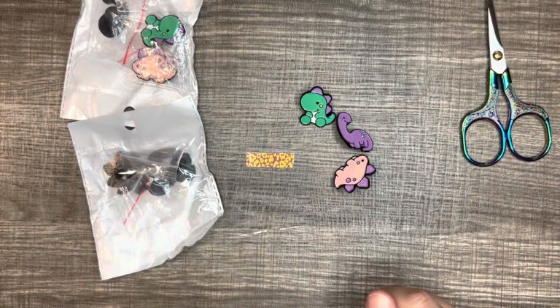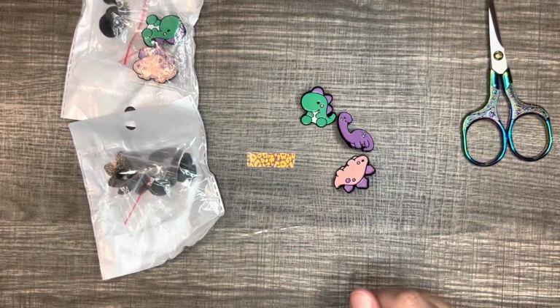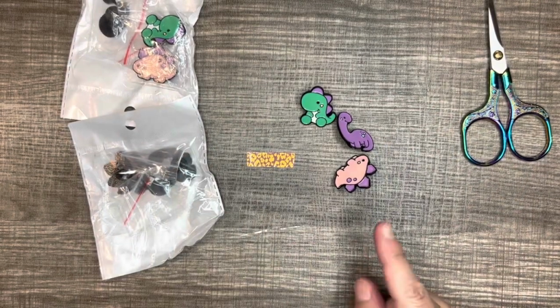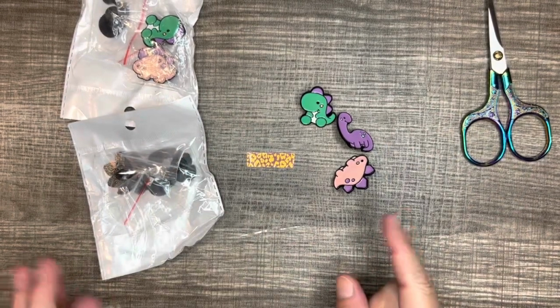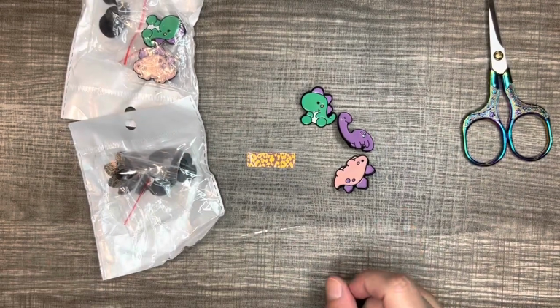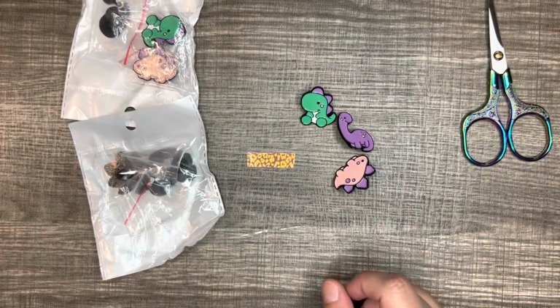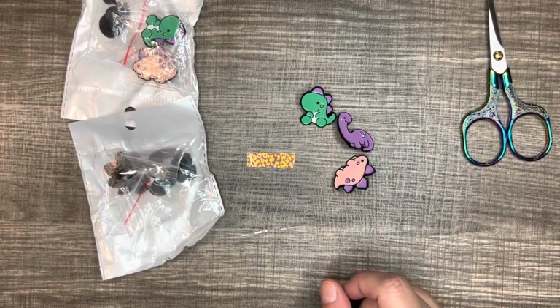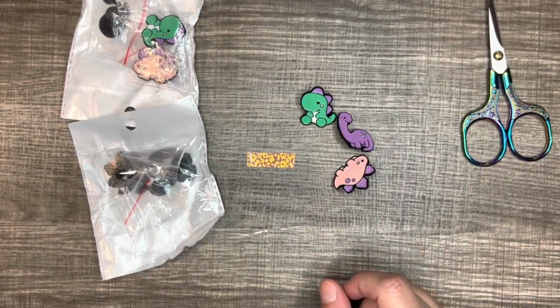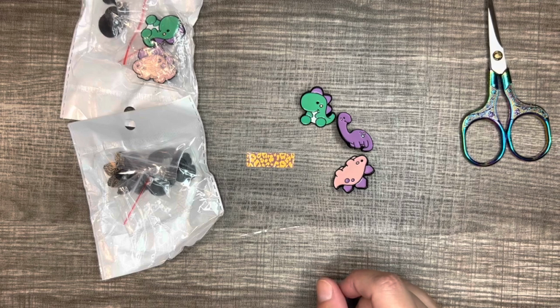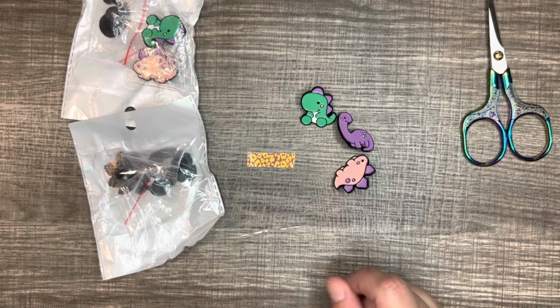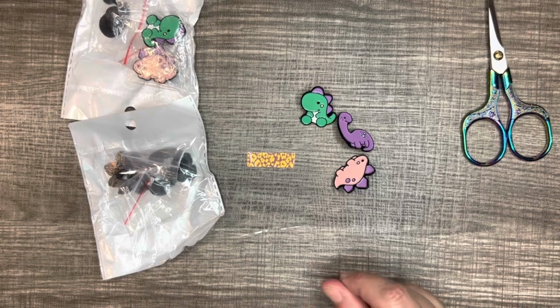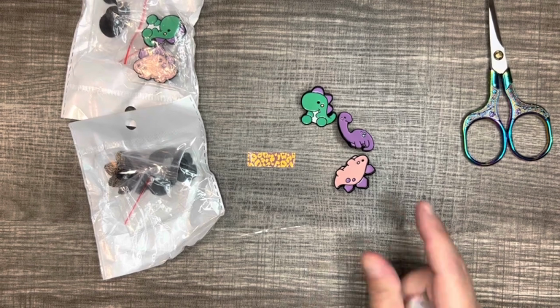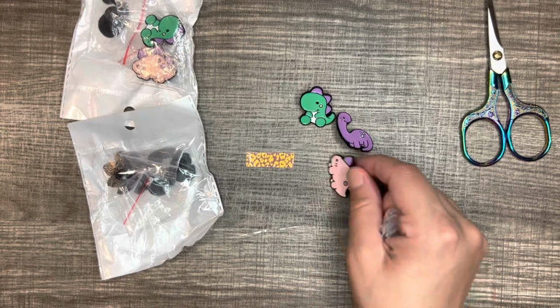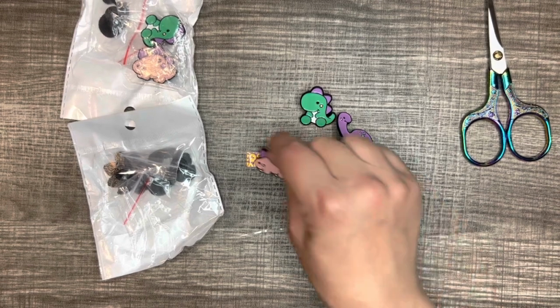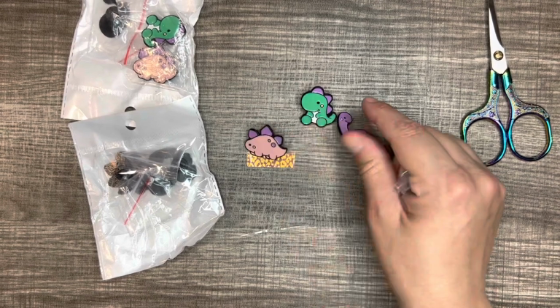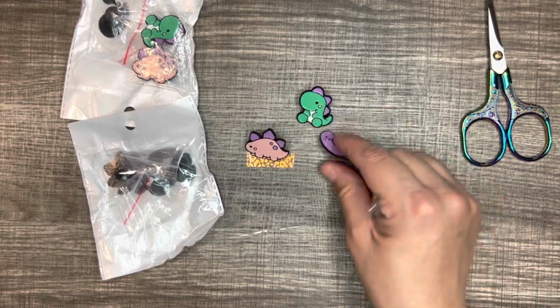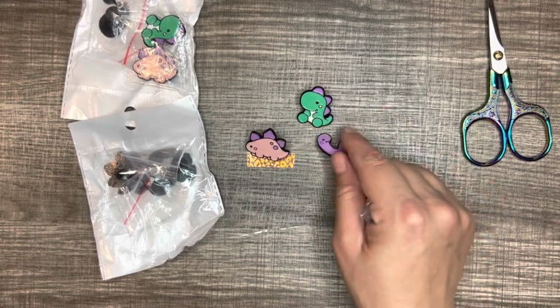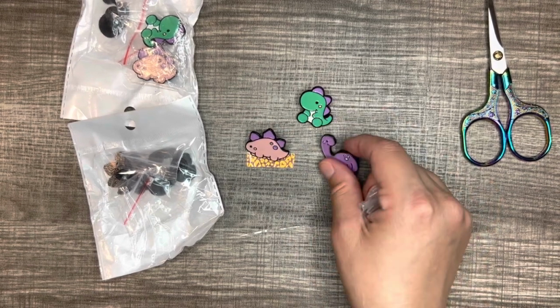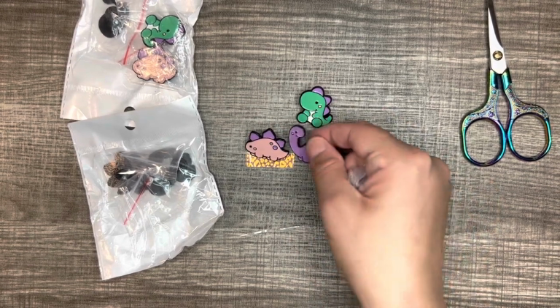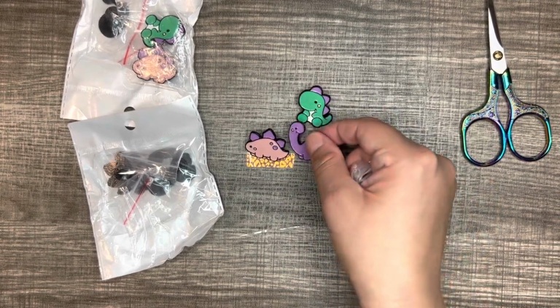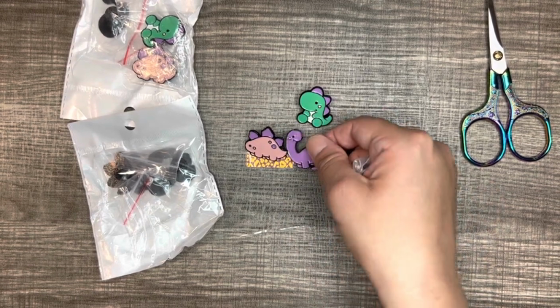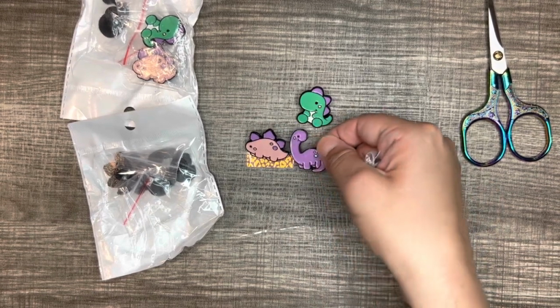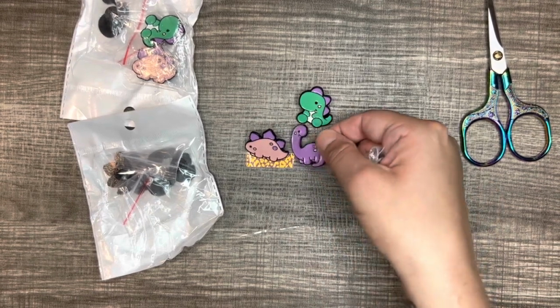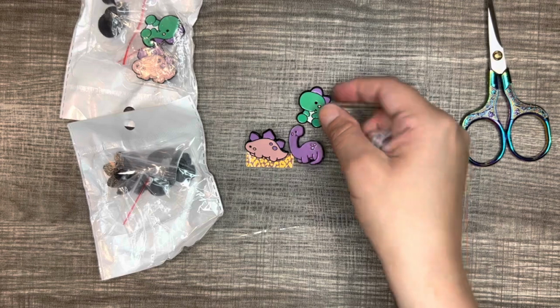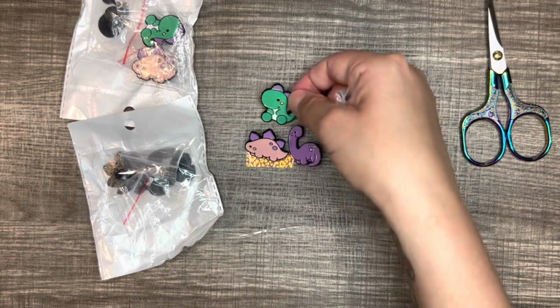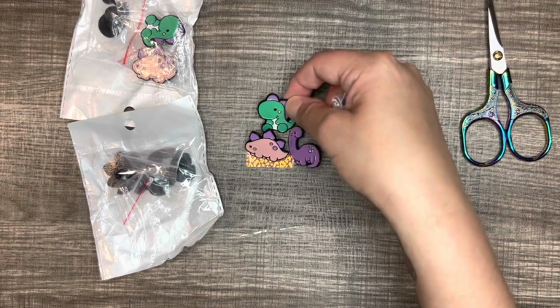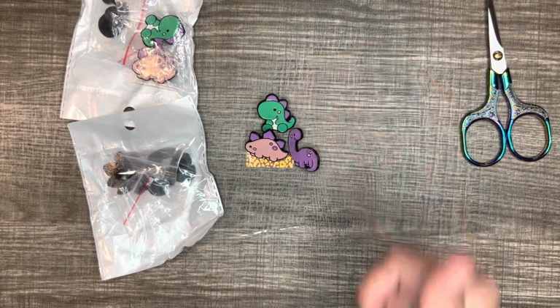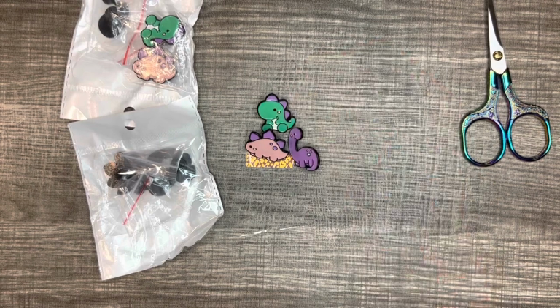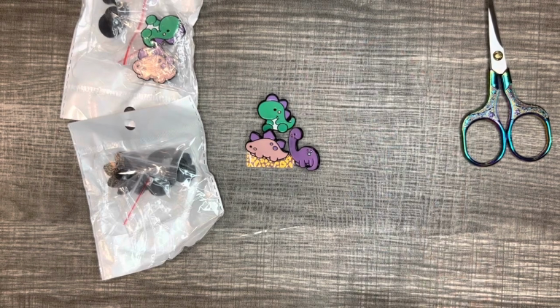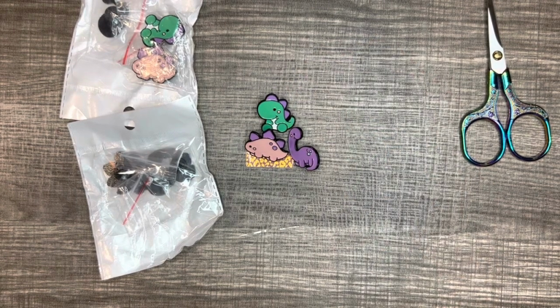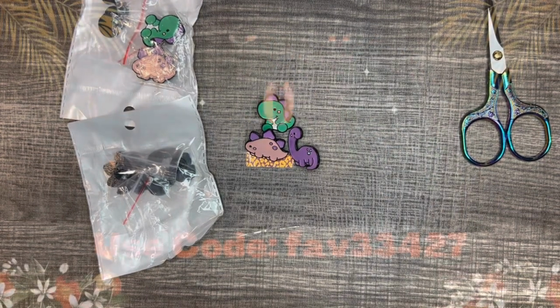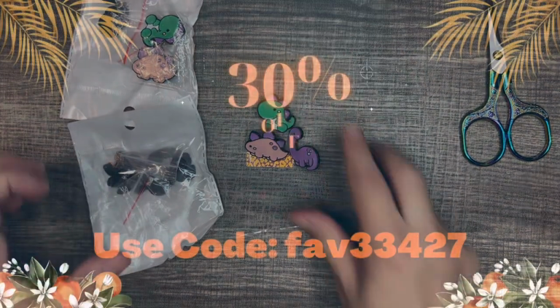You get nine pins in a three pack. I like them a lot. Alrighty, so that's them.